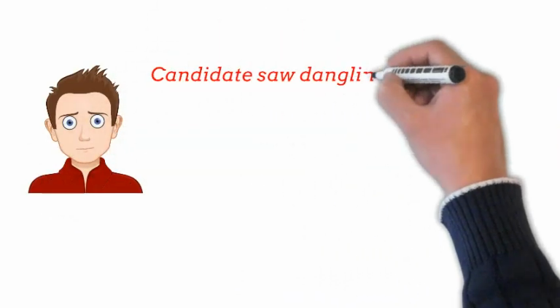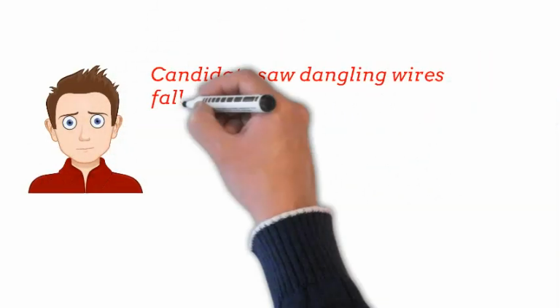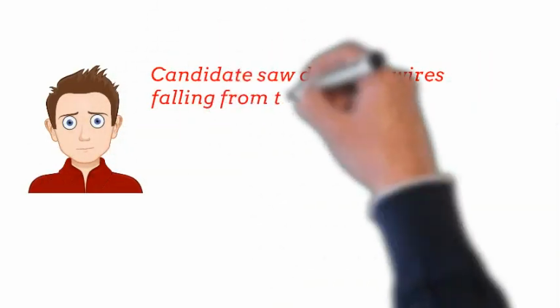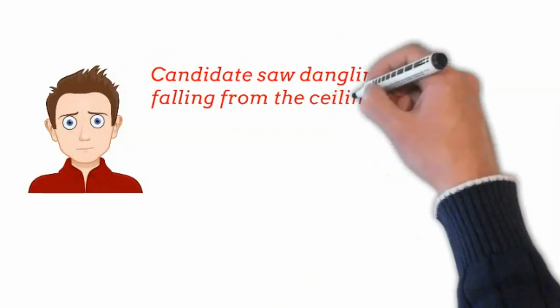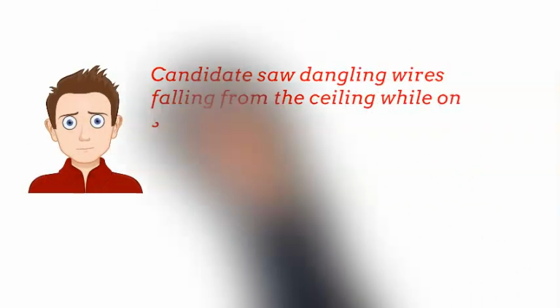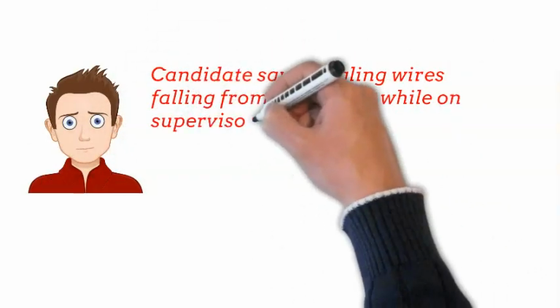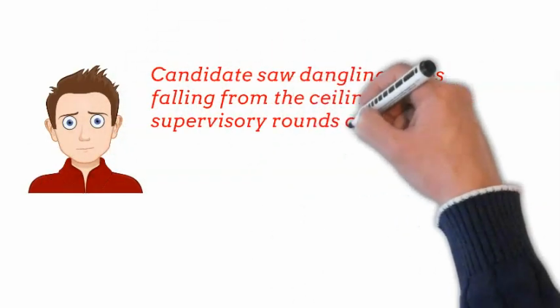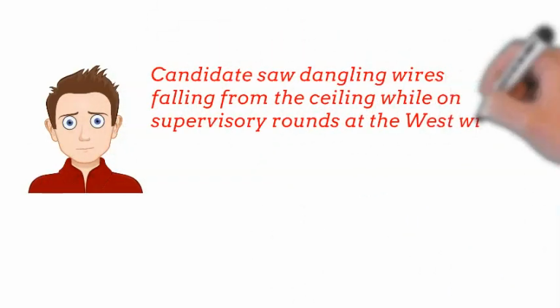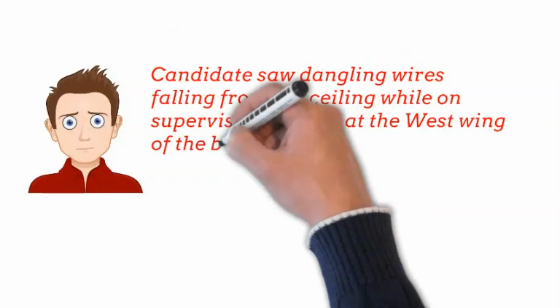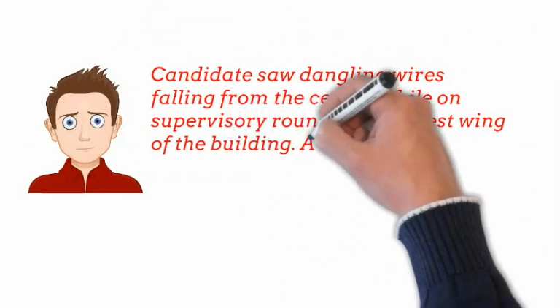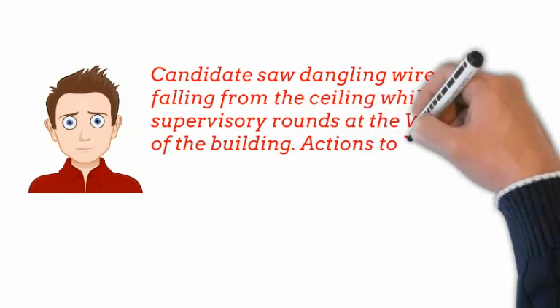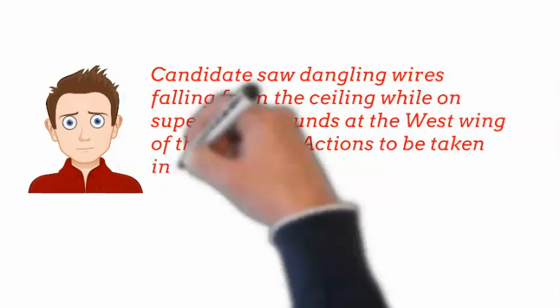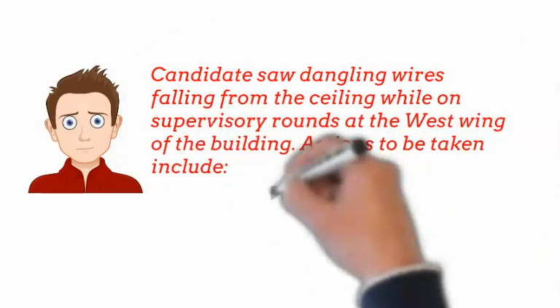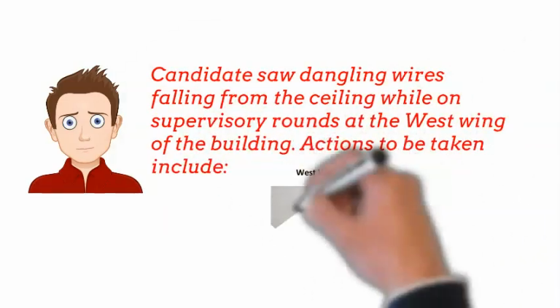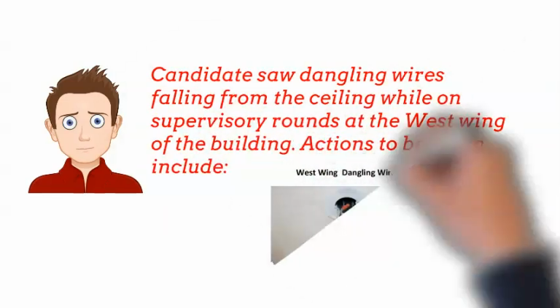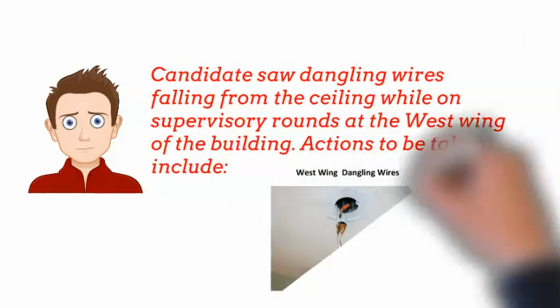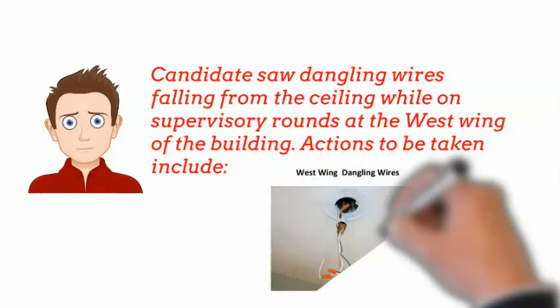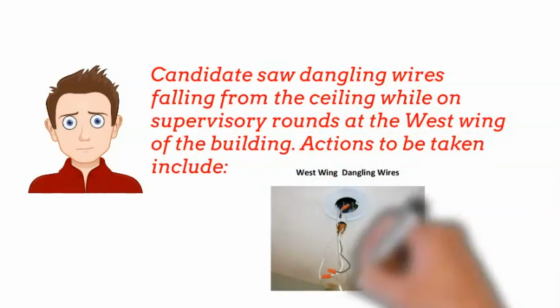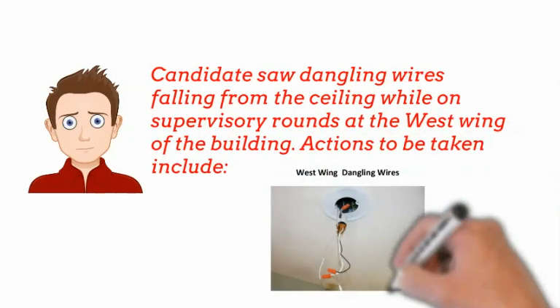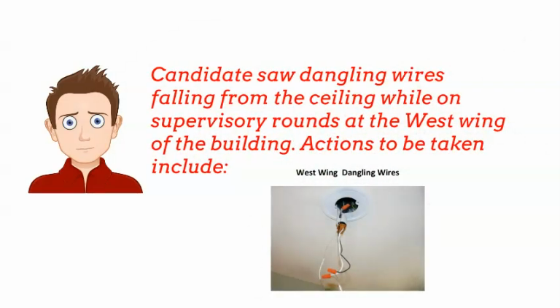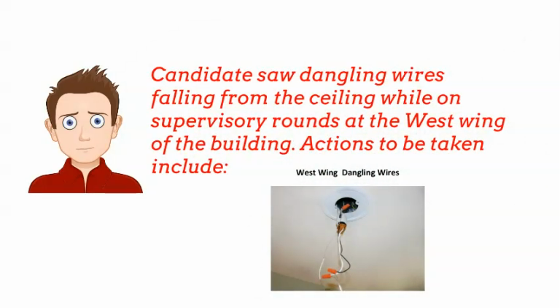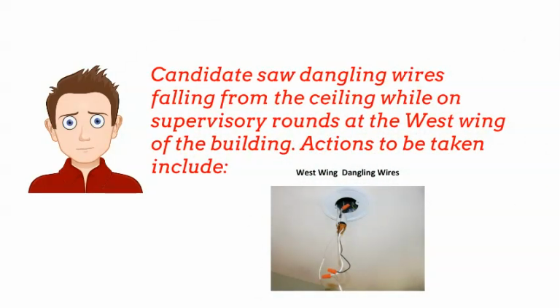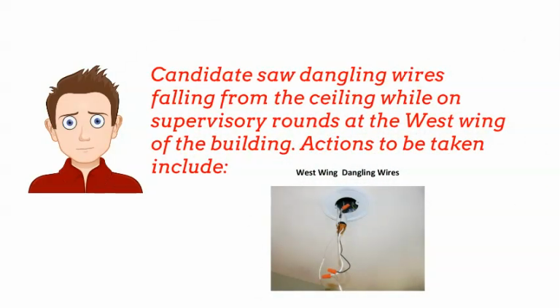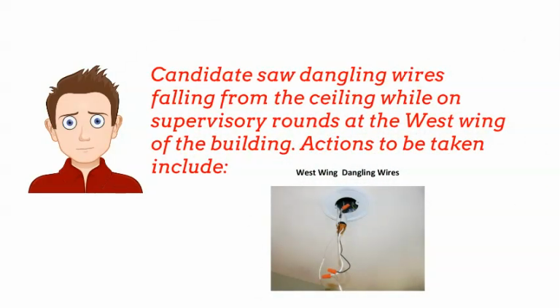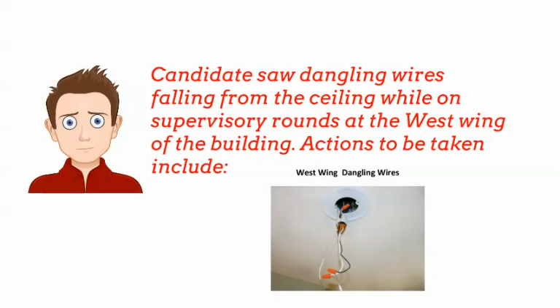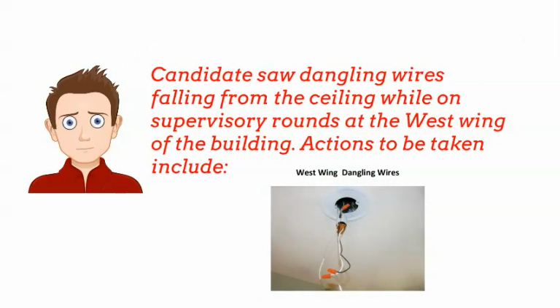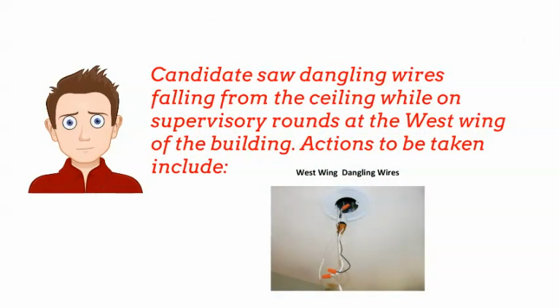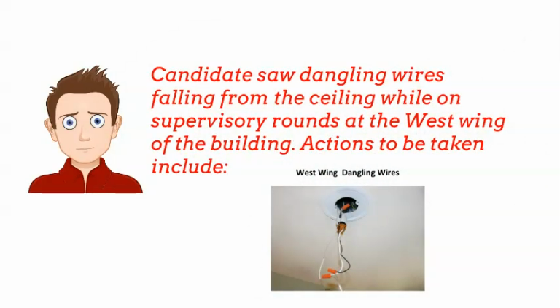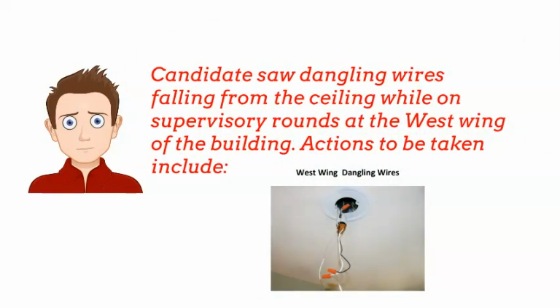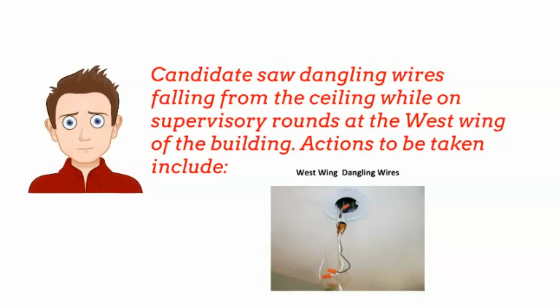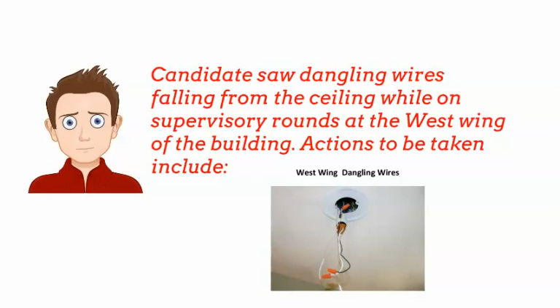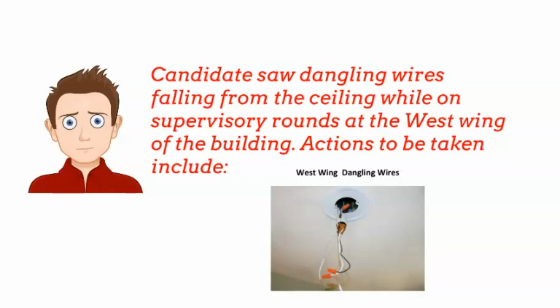The candidate saw dangling wires falling from the ceiling while on supervisory rounds at the West Wing of the building. Actions to be taken include: